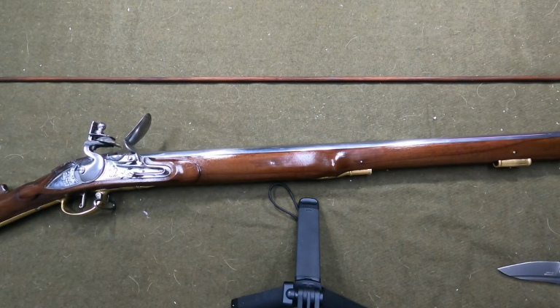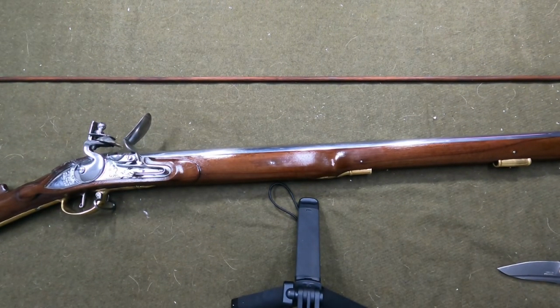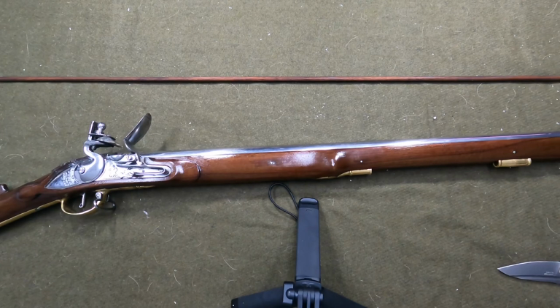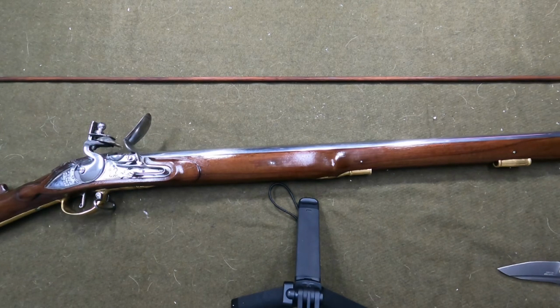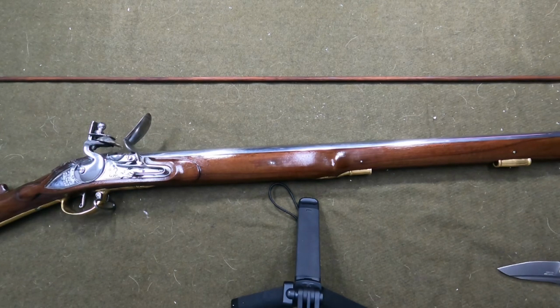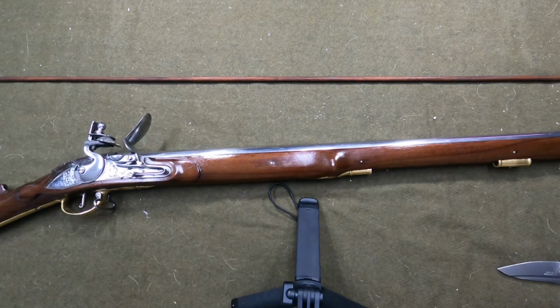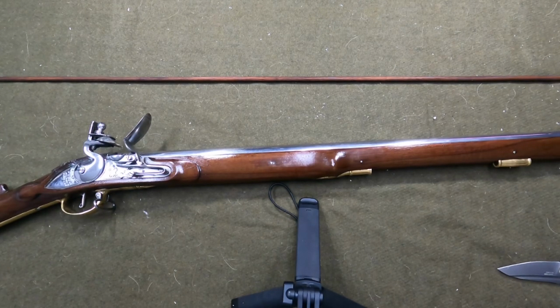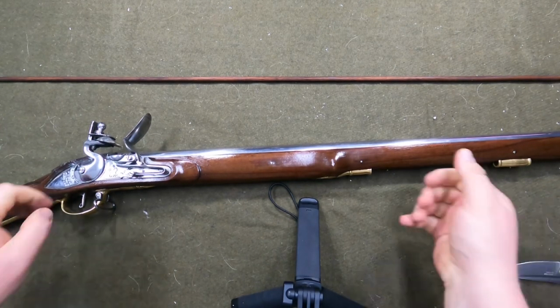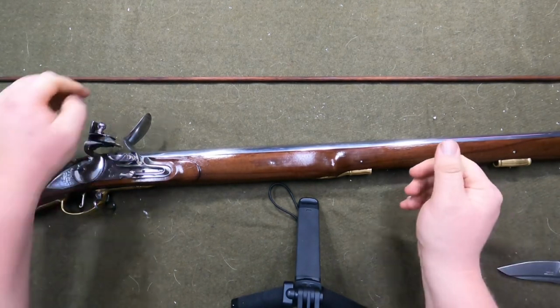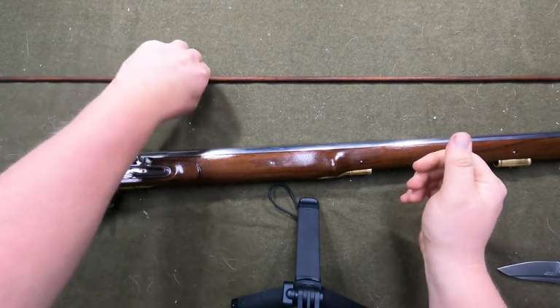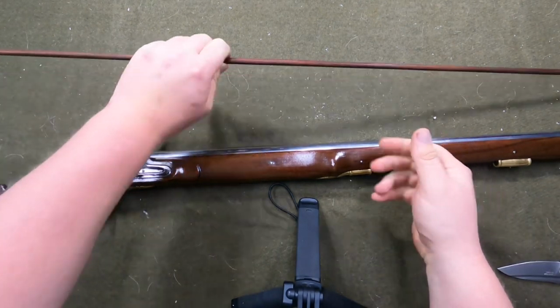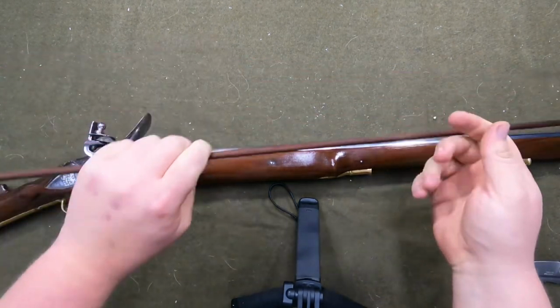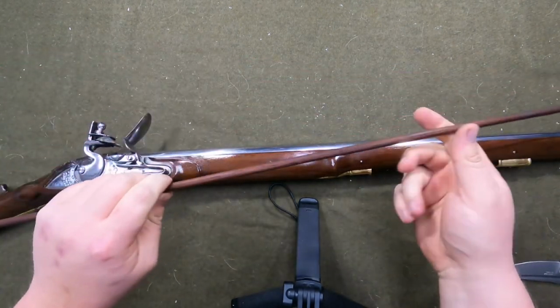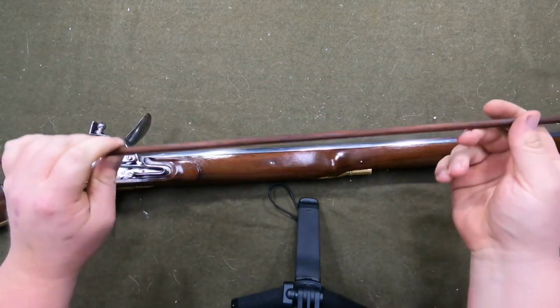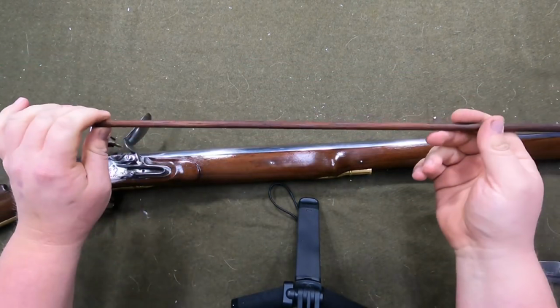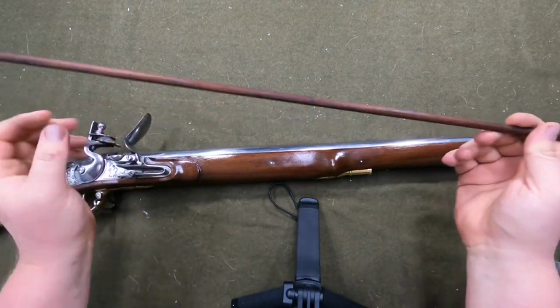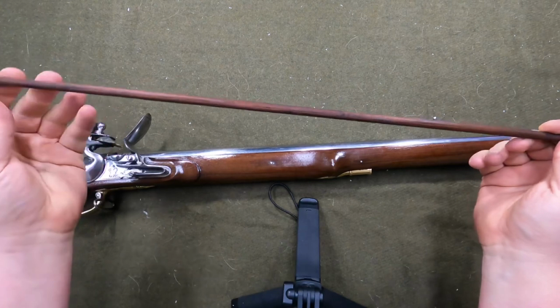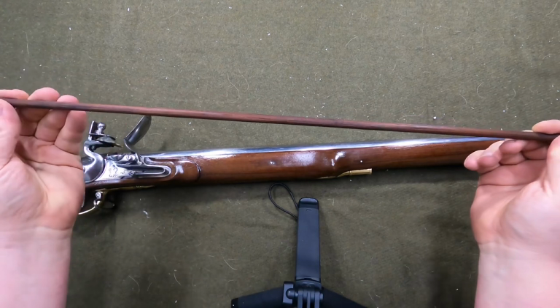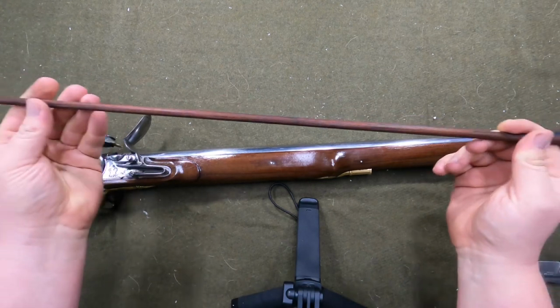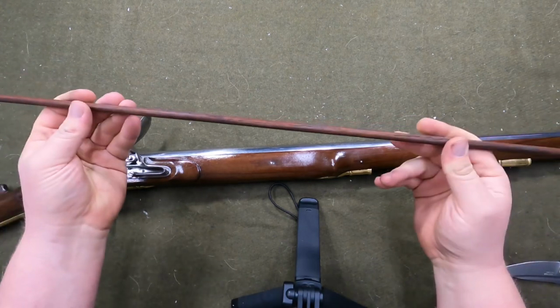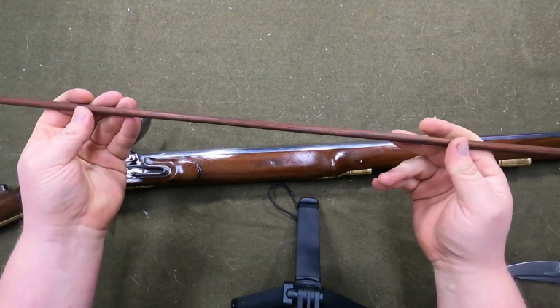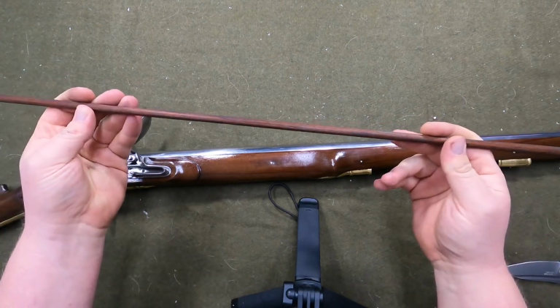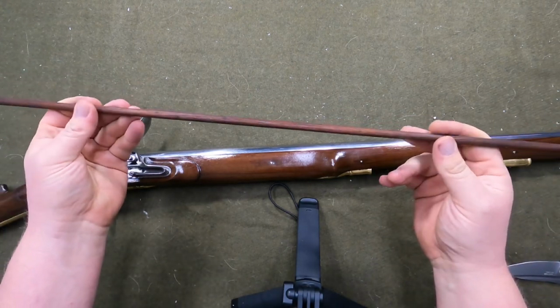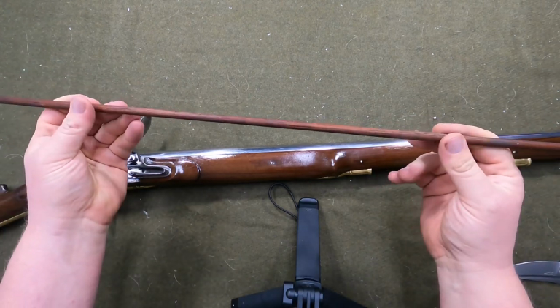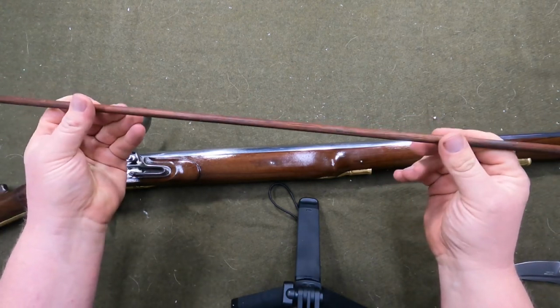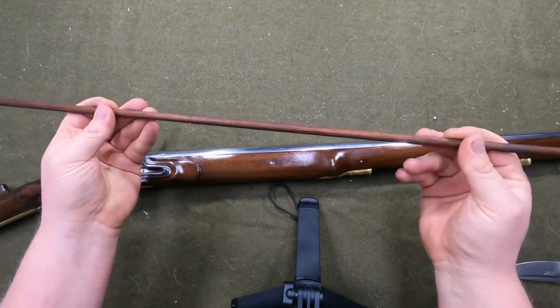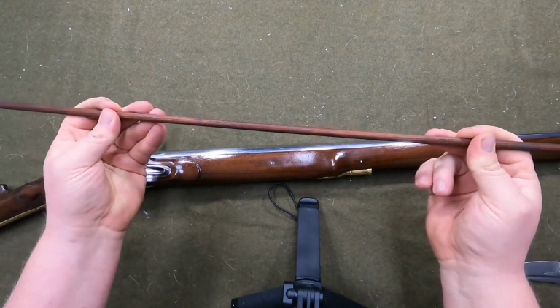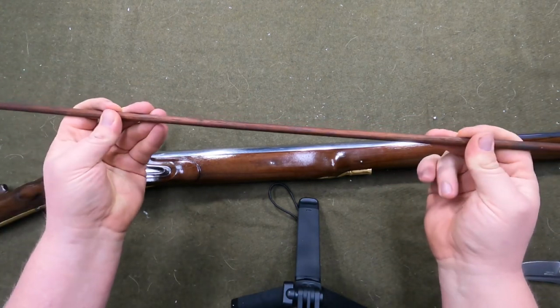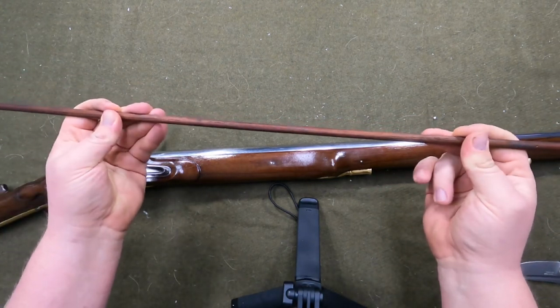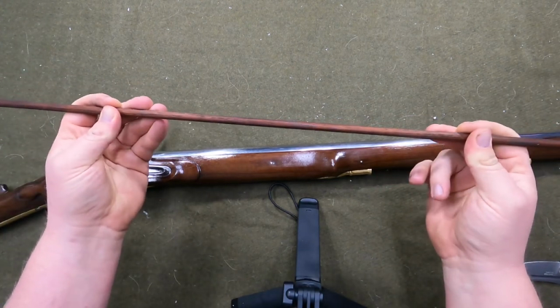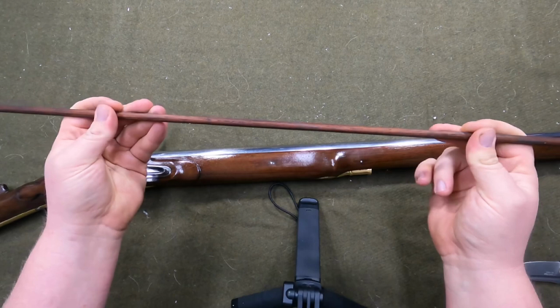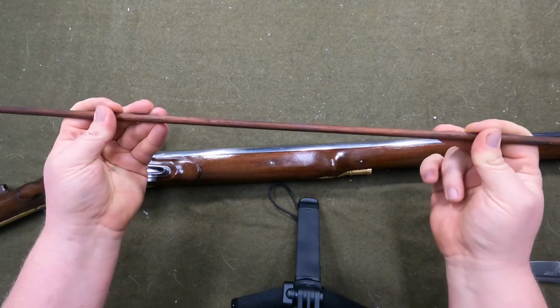Let's take a look at this thing. The ramrod was down in the barrel so I had to get that out. I can tell you right now this is gonna get replaced — this feels pretty flimsy.